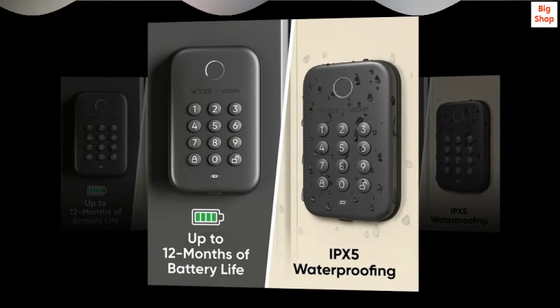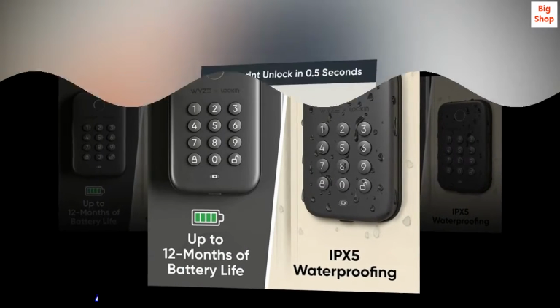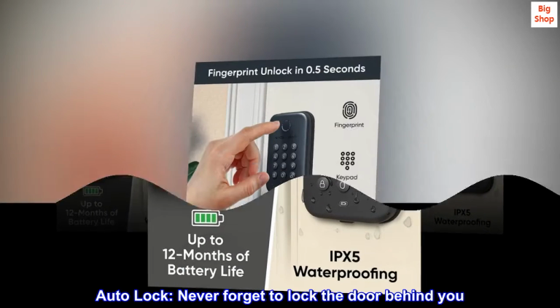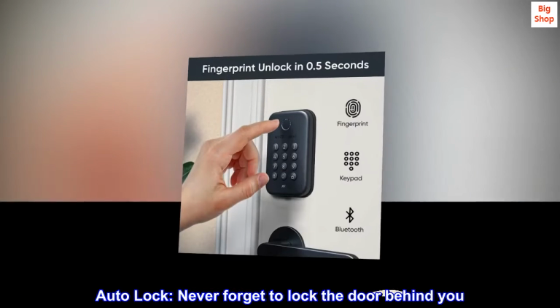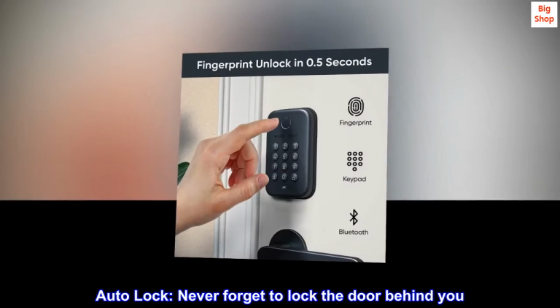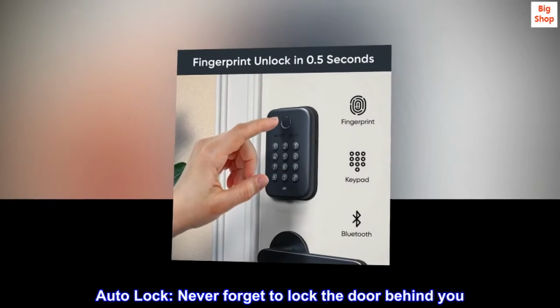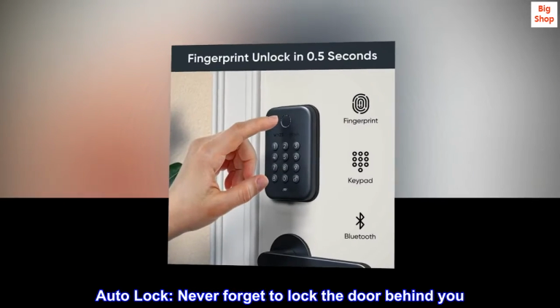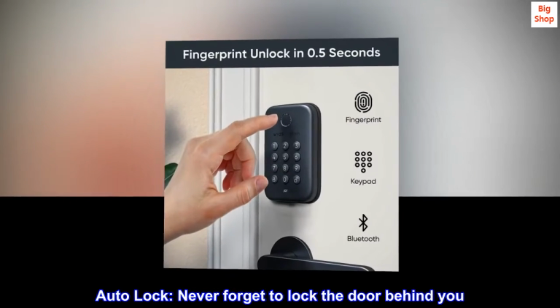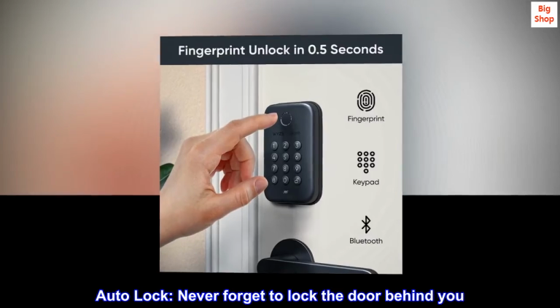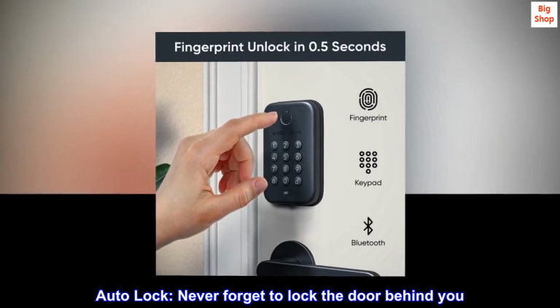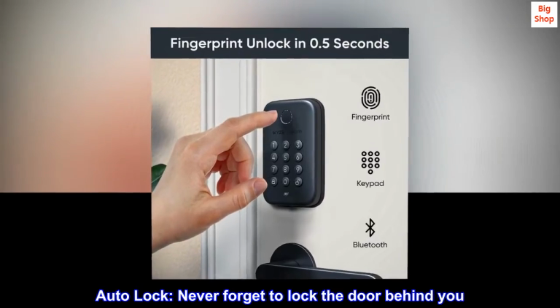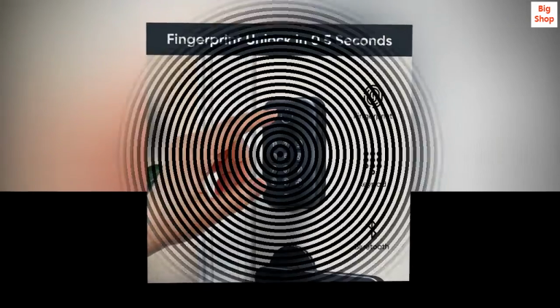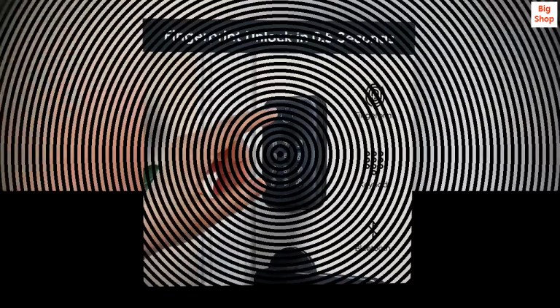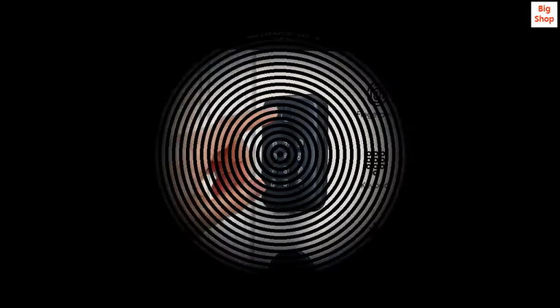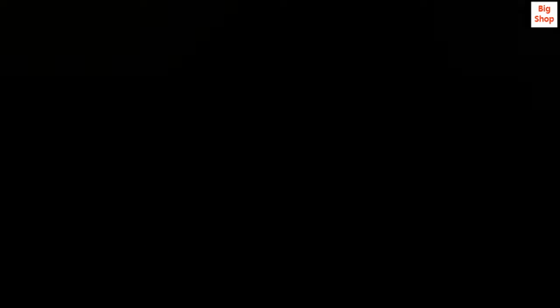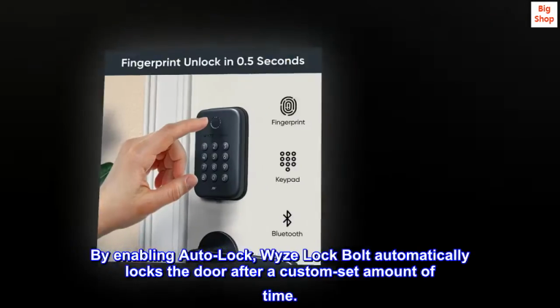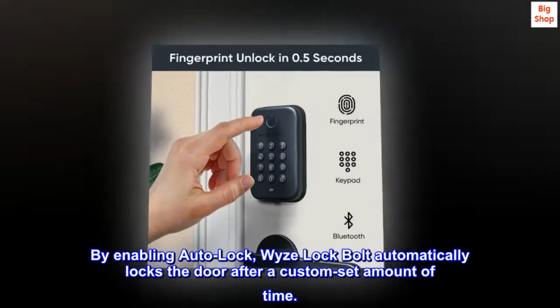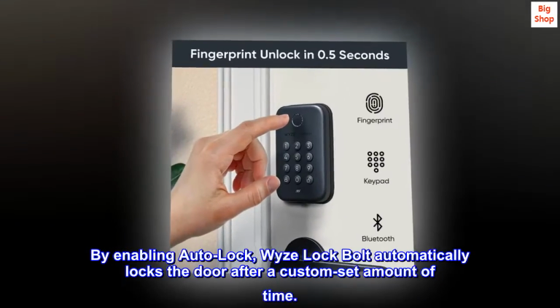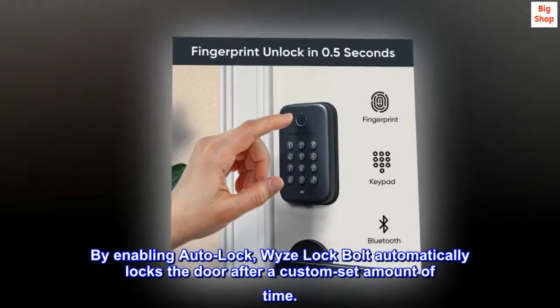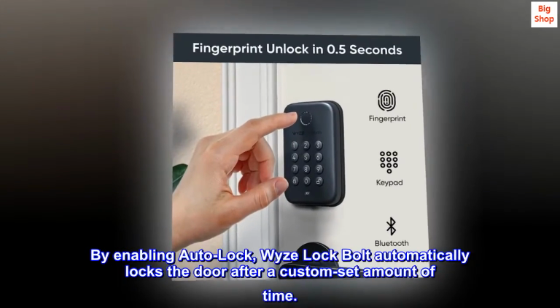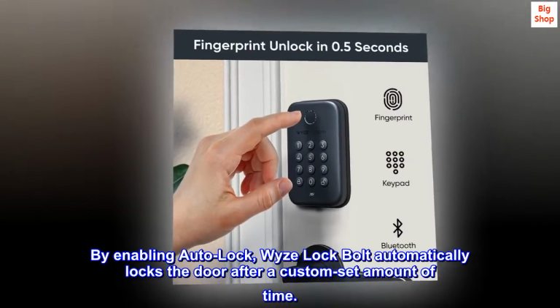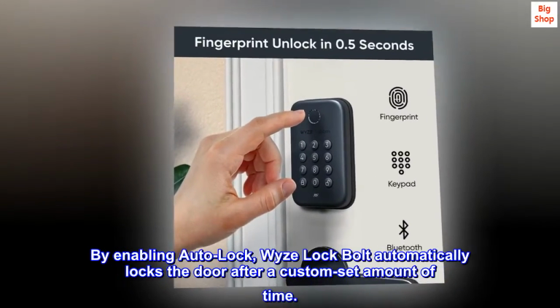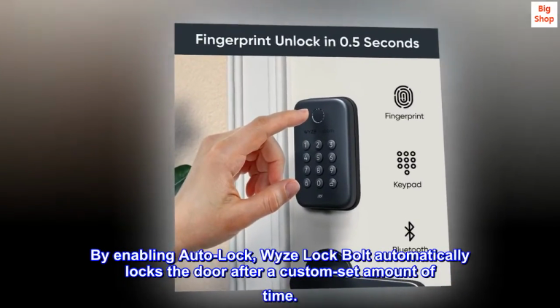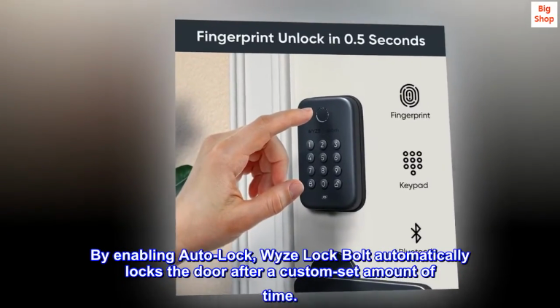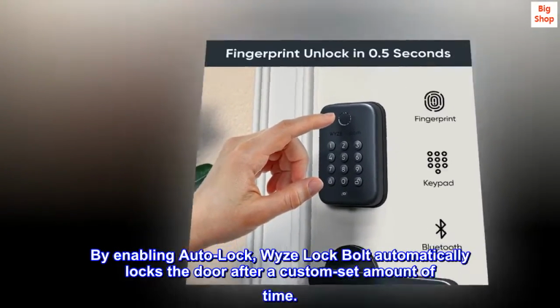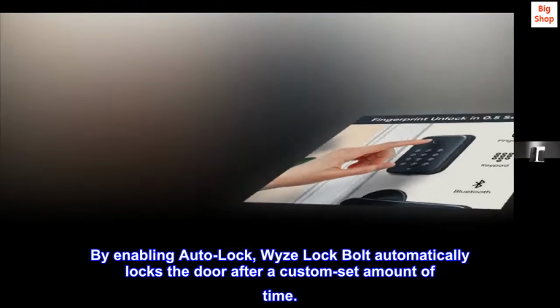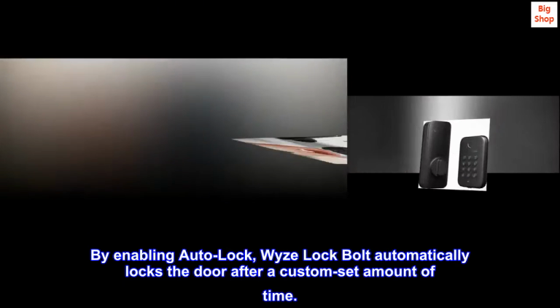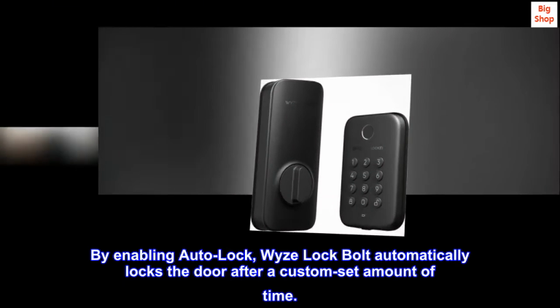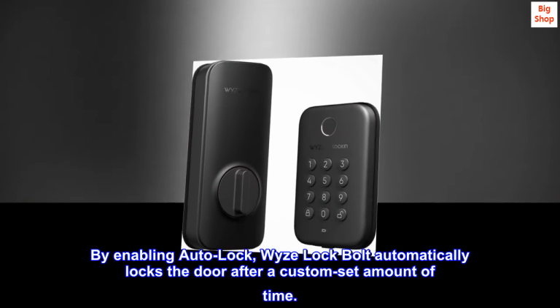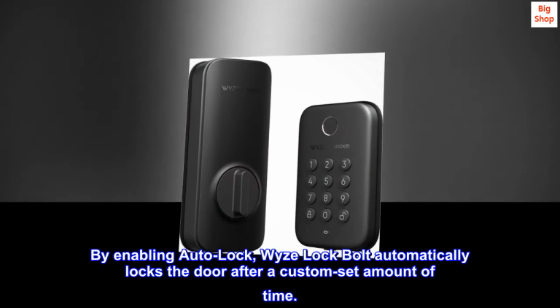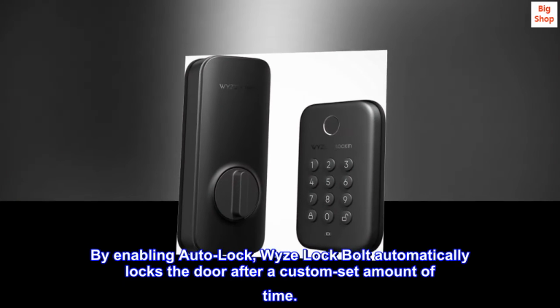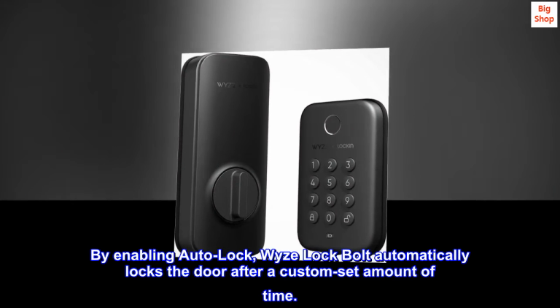Auto-Lock — never forget to lock the door behind you. By enabling Auto-Lock, WISE Lock Bolt automatically locks the door after a custom set amount of time.